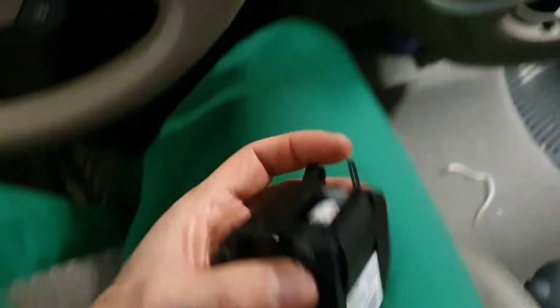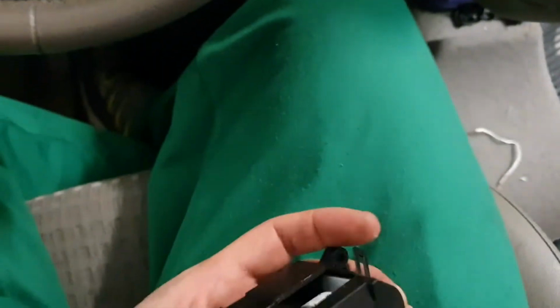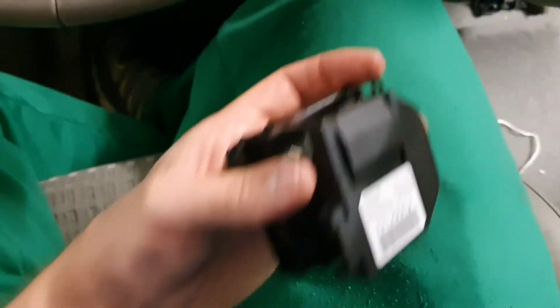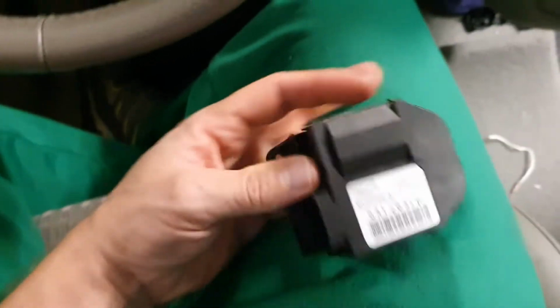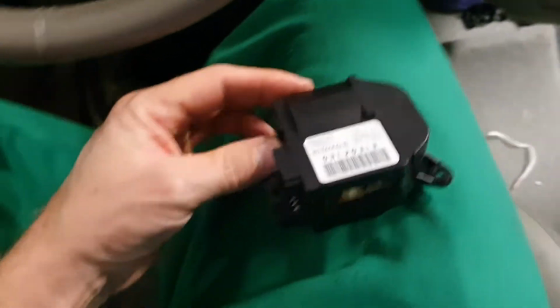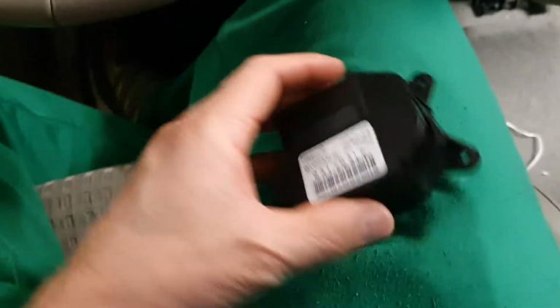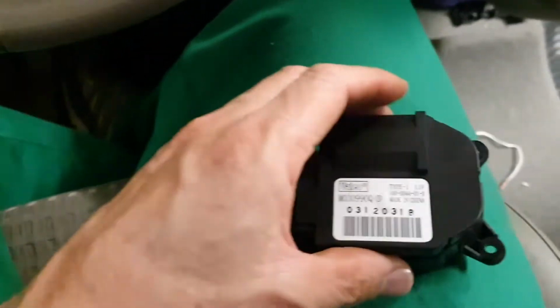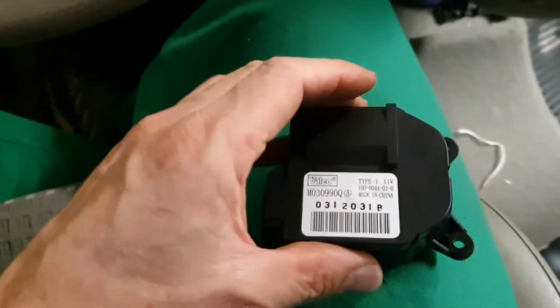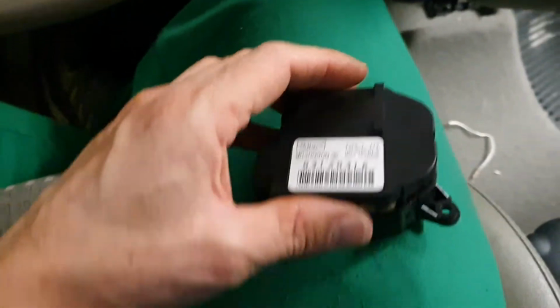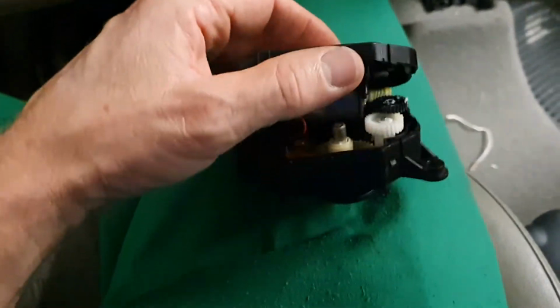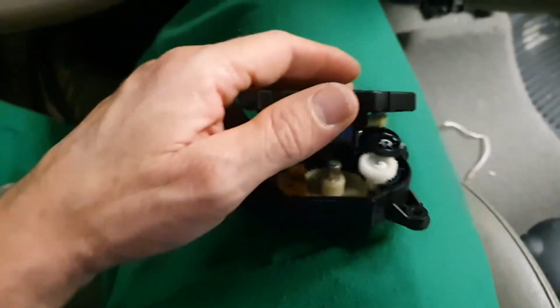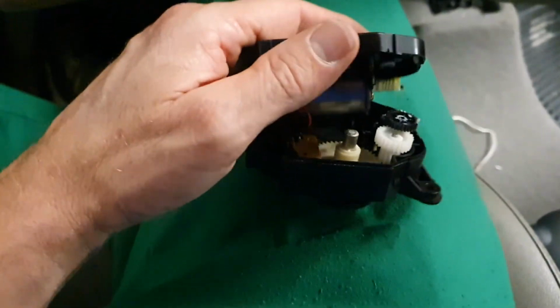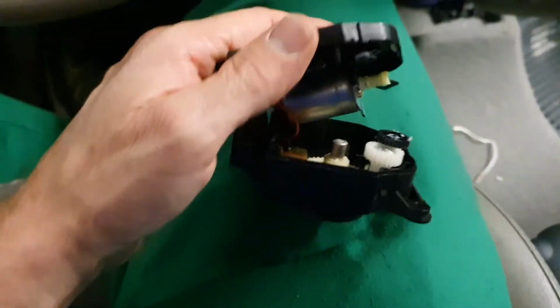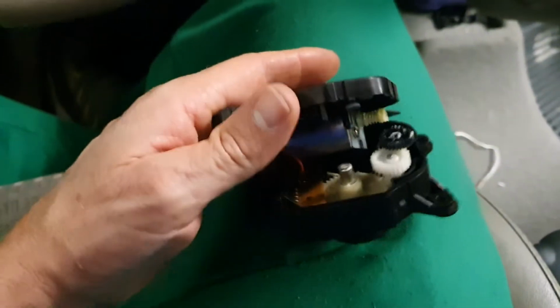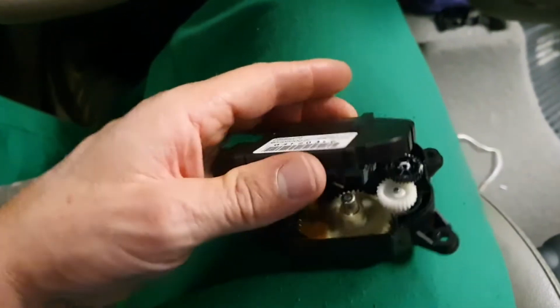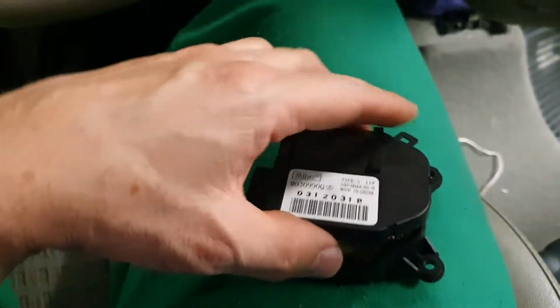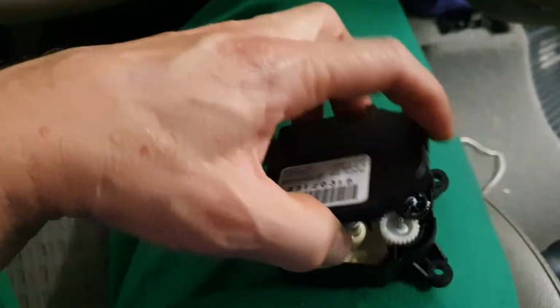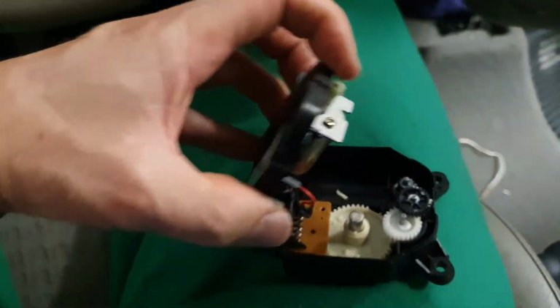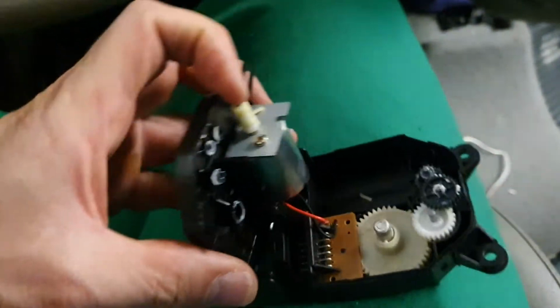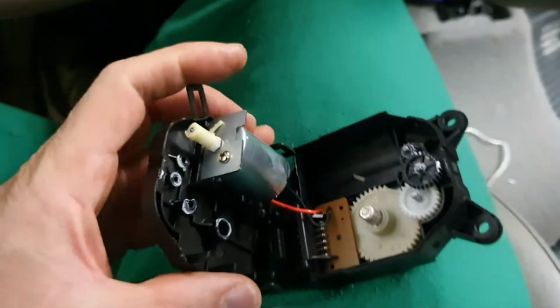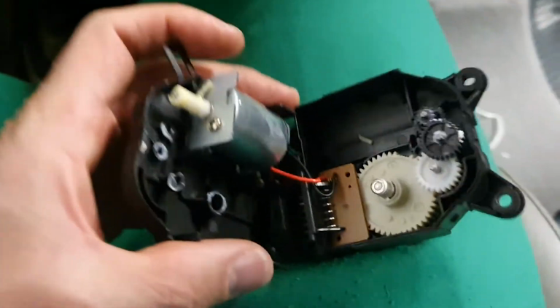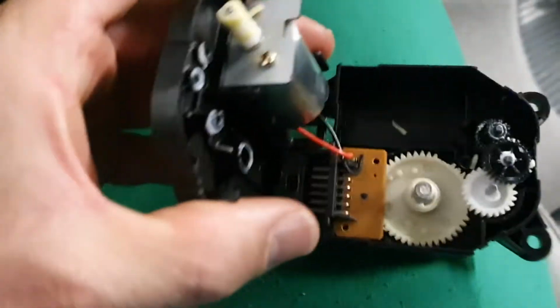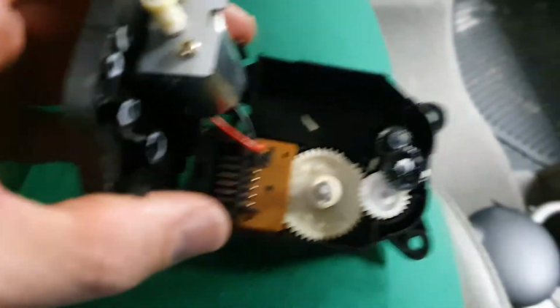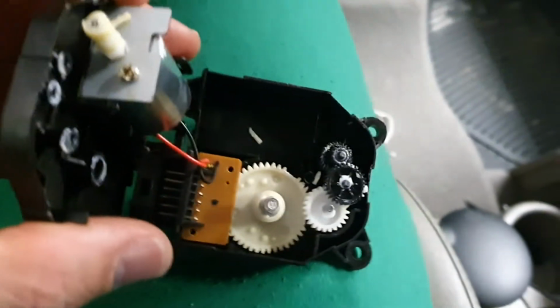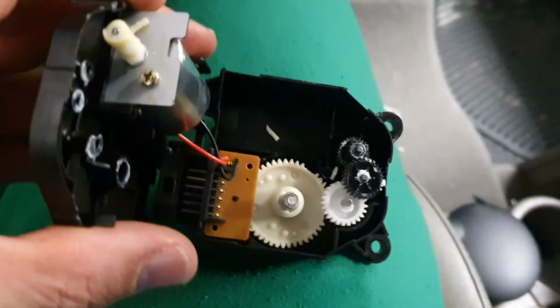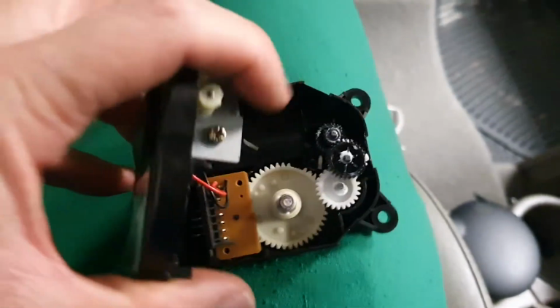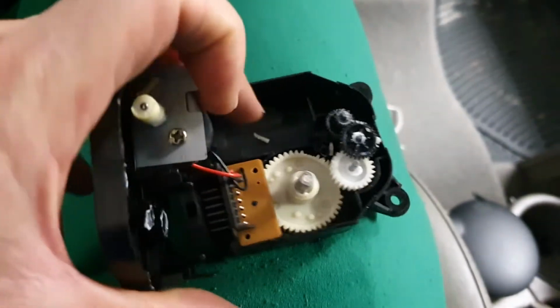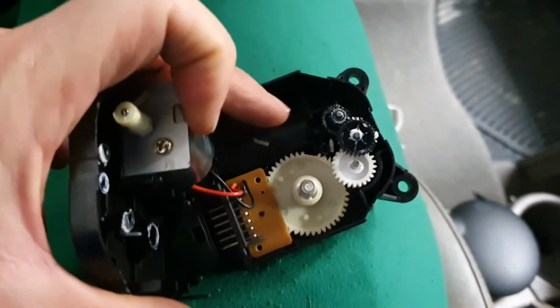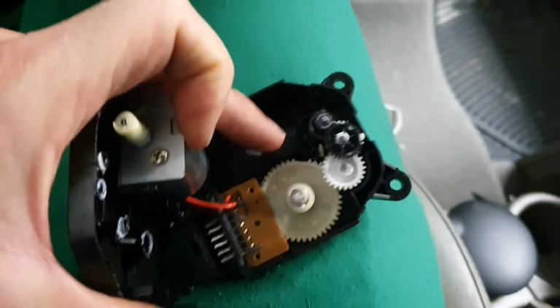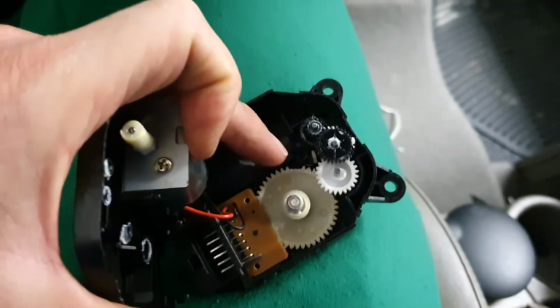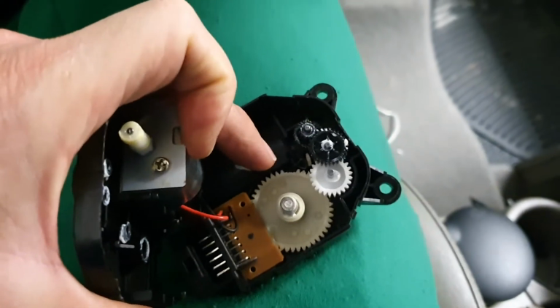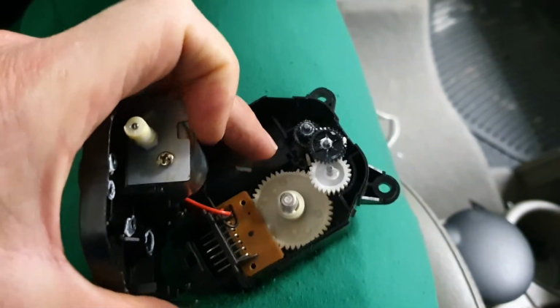So I had to rebuild one good one out of two less-good ones. The gear that actually strips — this is the really badly stripped gear — you can see in there, it's missing a whole bunch of teeth.